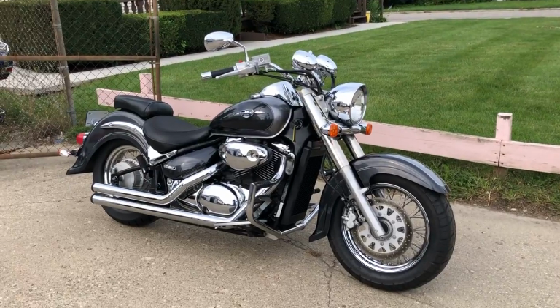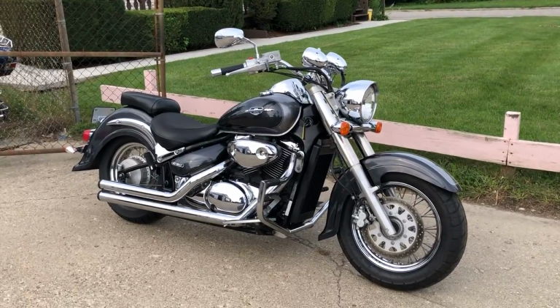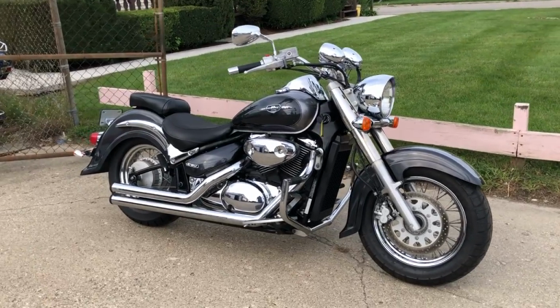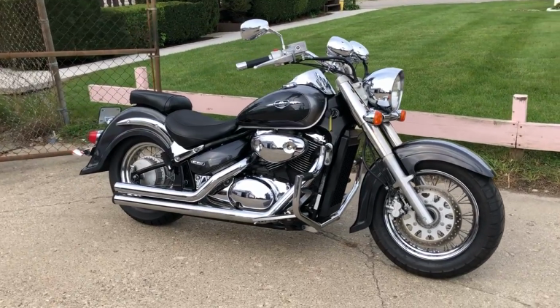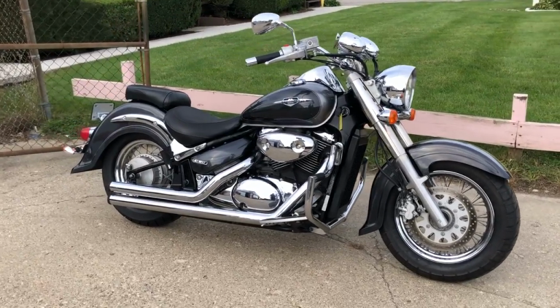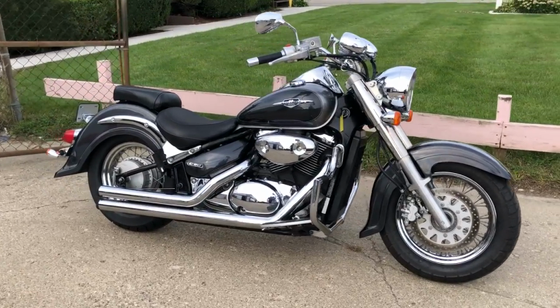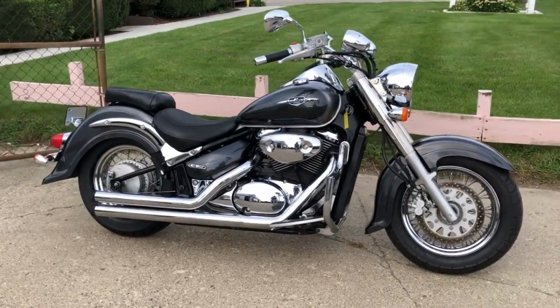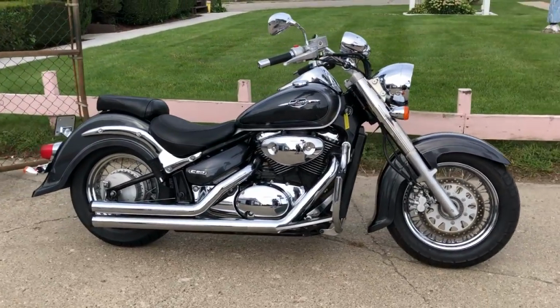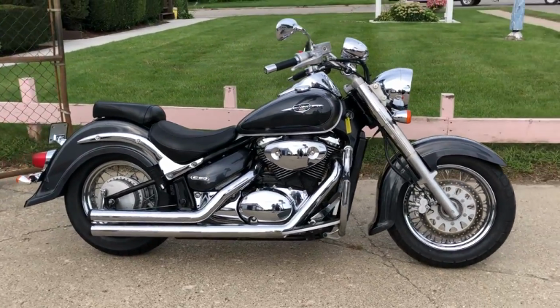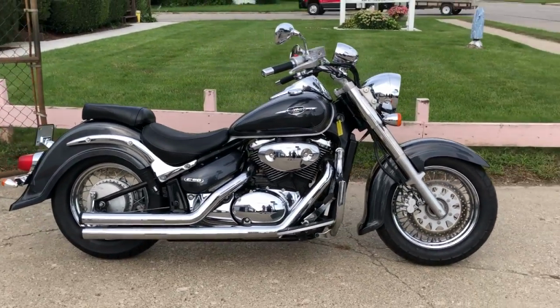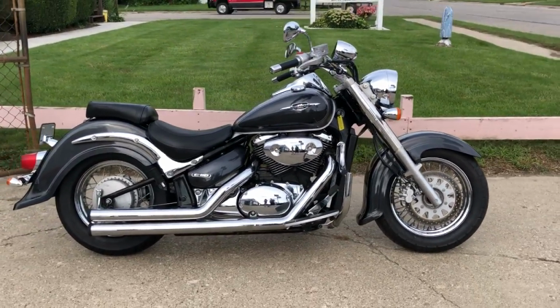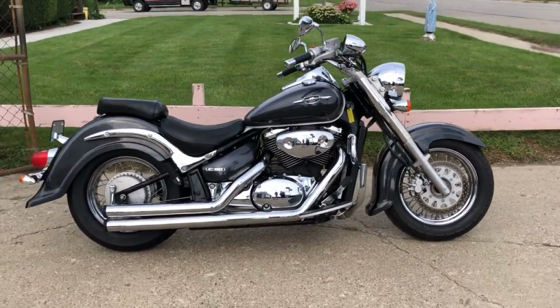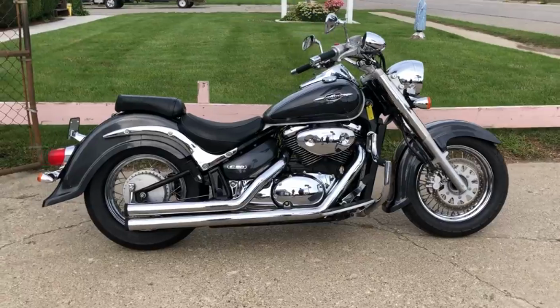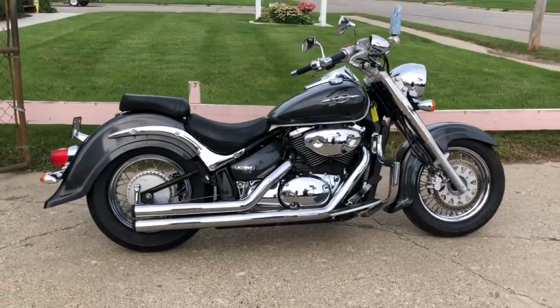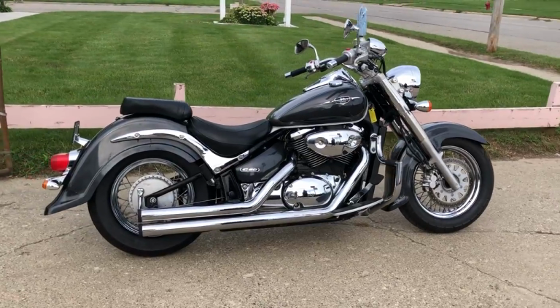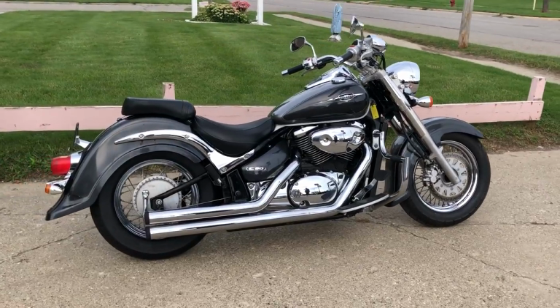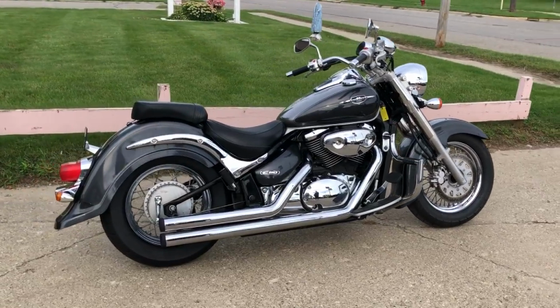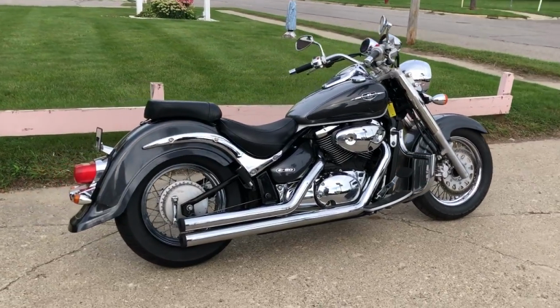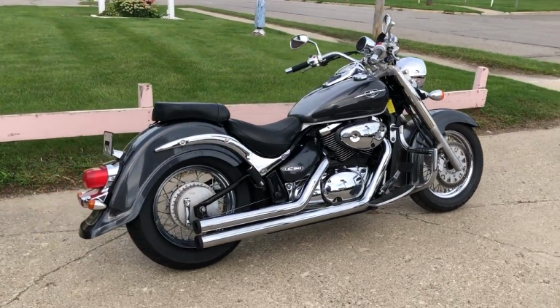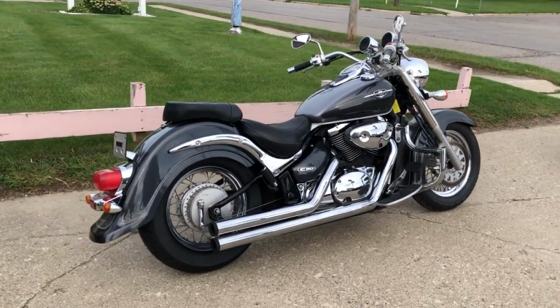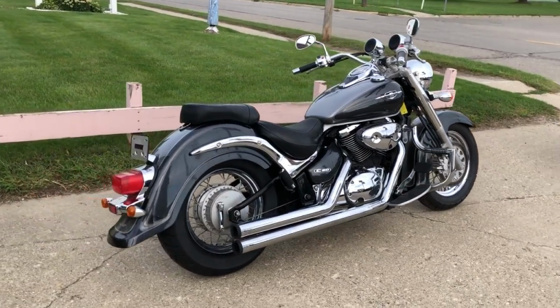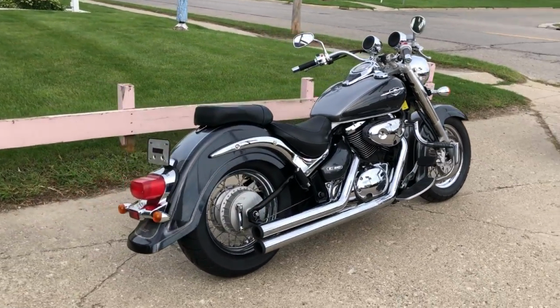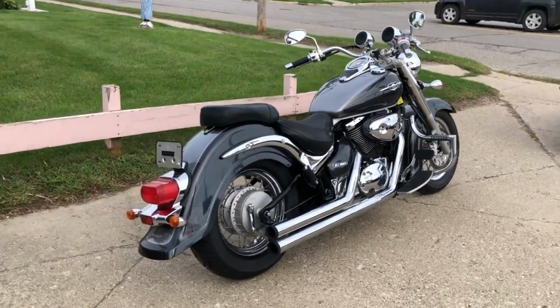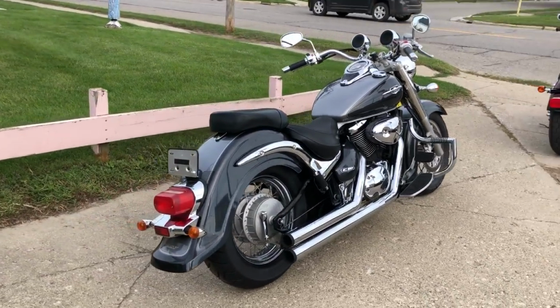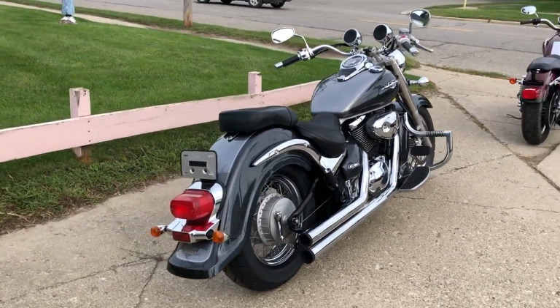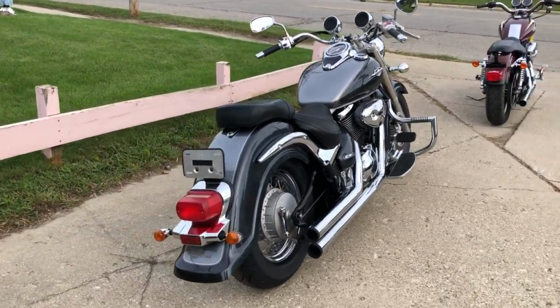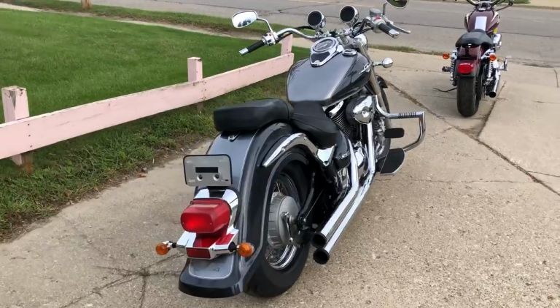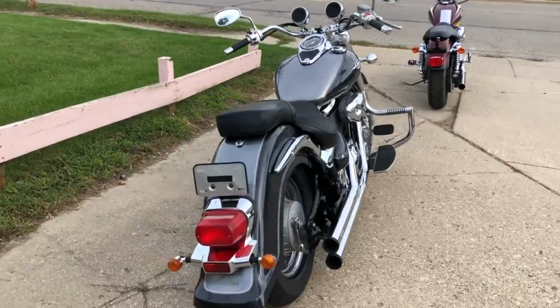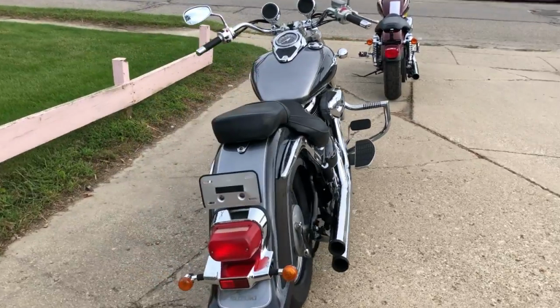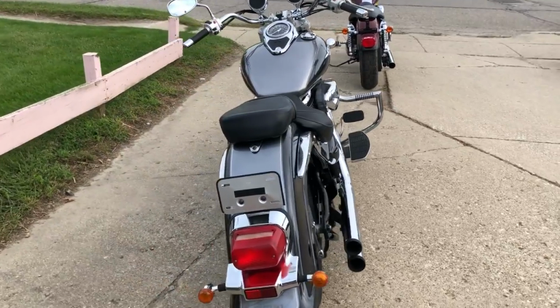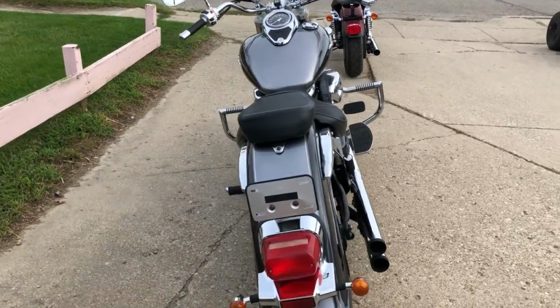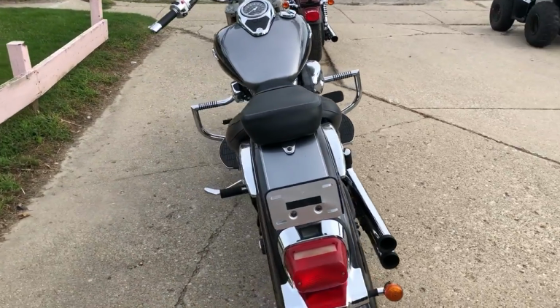Hey guys, ApprovalPowersports.com here doing some videos on some bikes we just got in the showroom. Check this one out. 2008 Suzuki Boulevard C50 for sale. Only 11,160 miles. Nice clean bike.